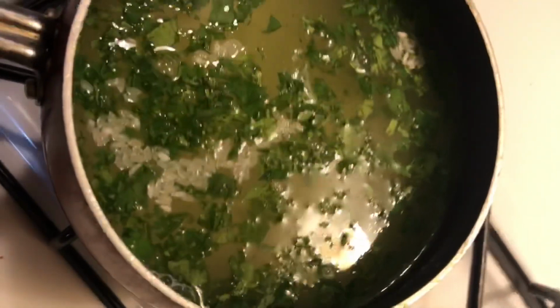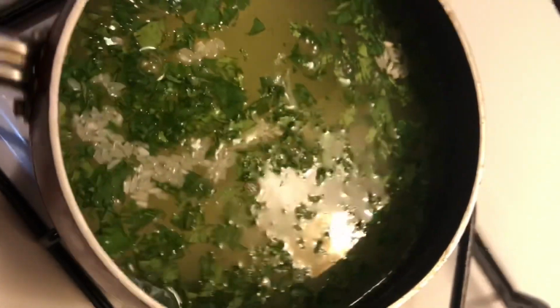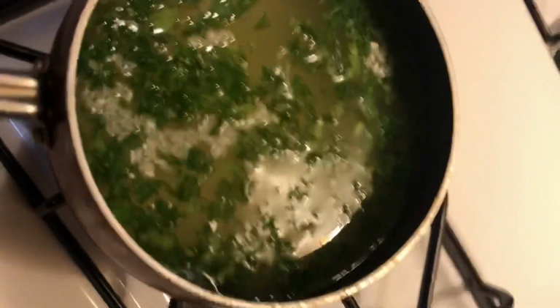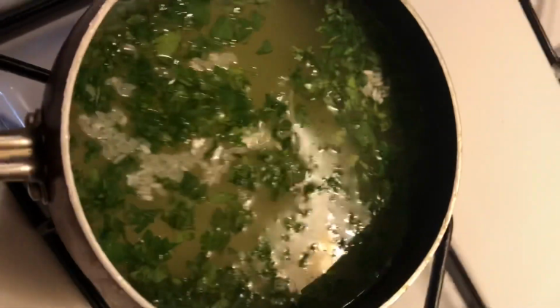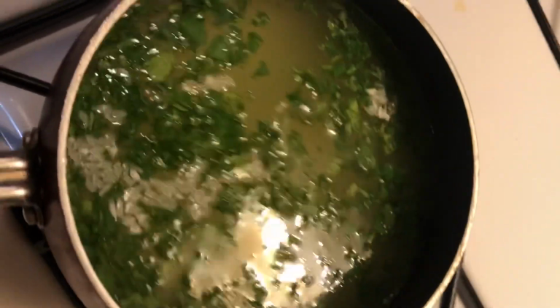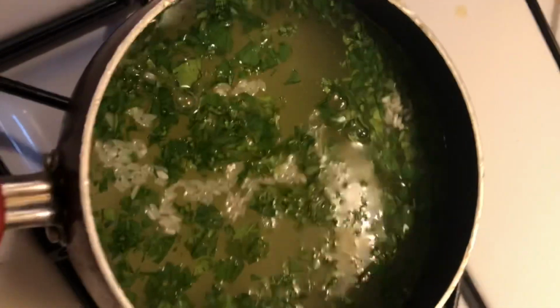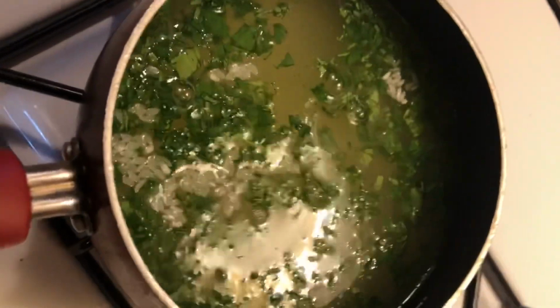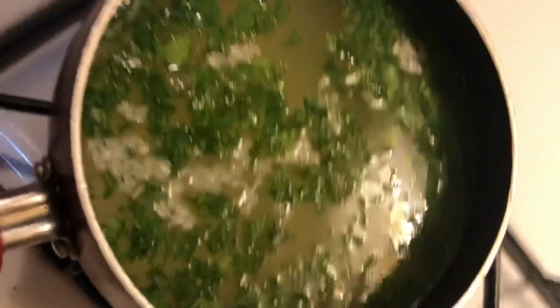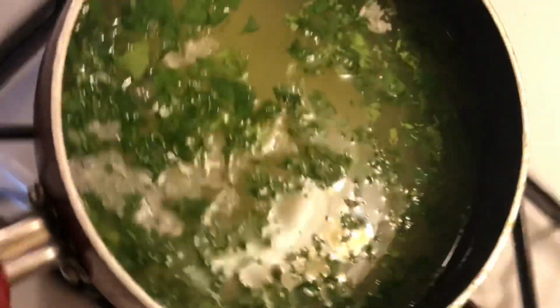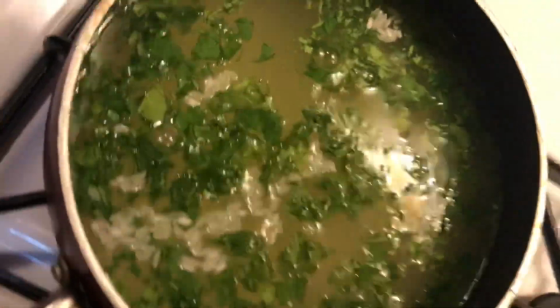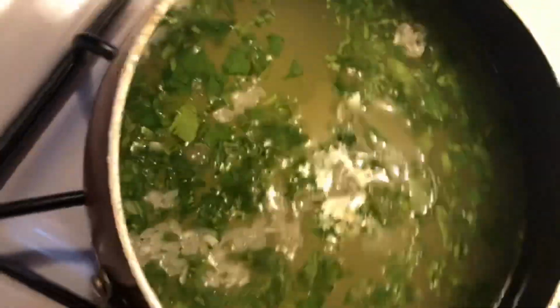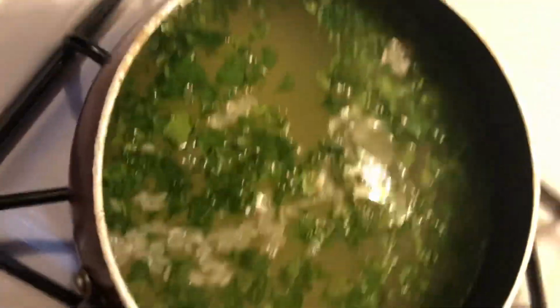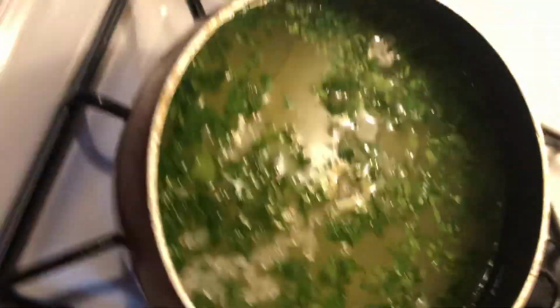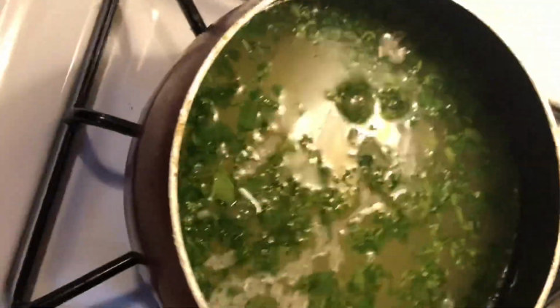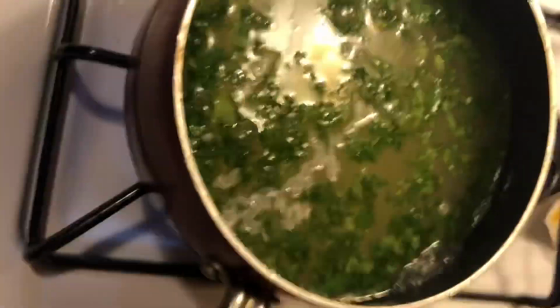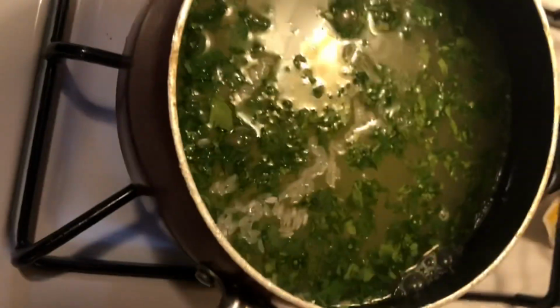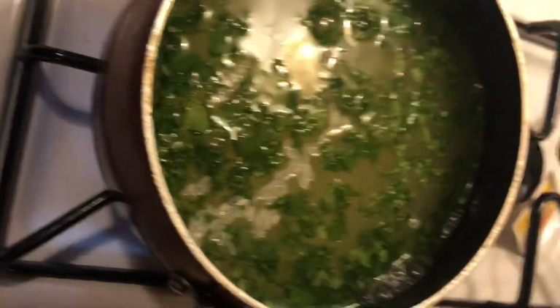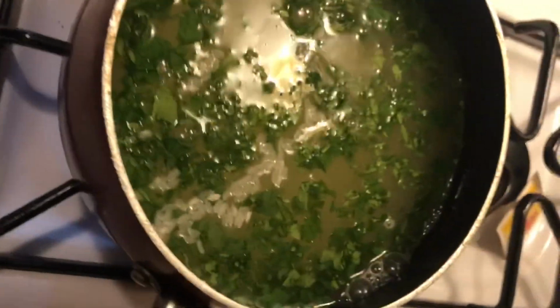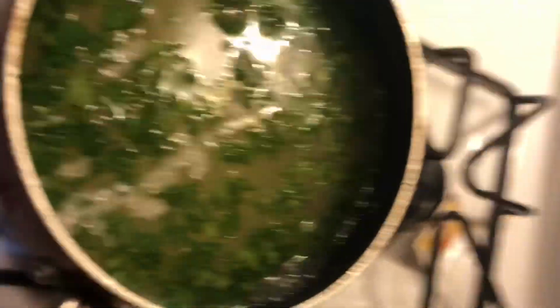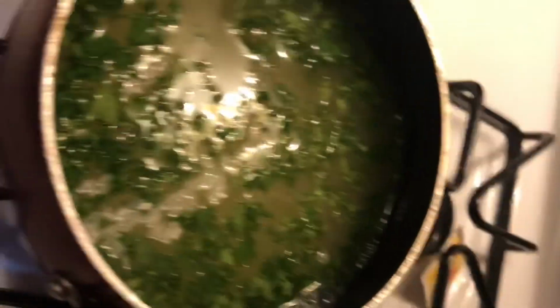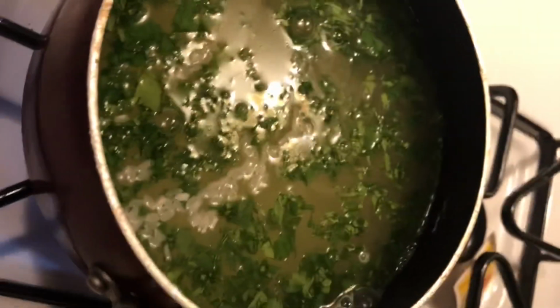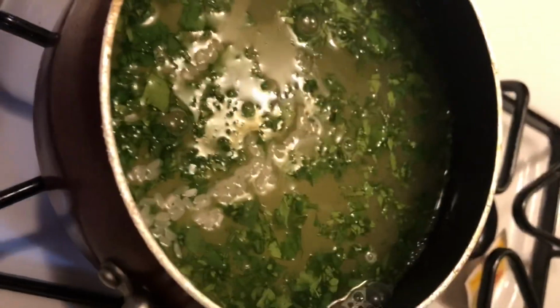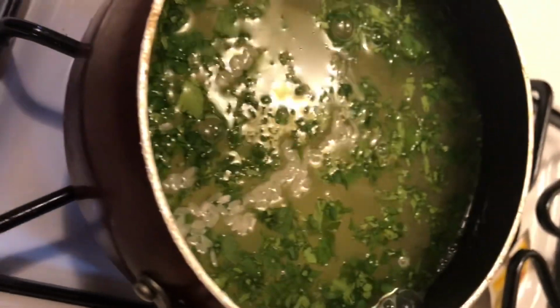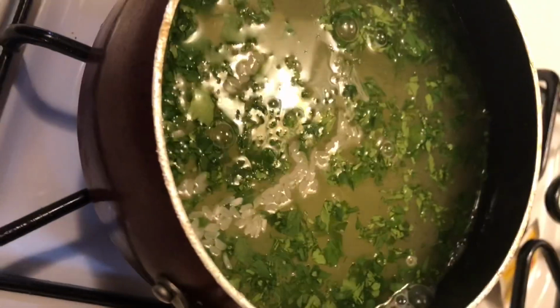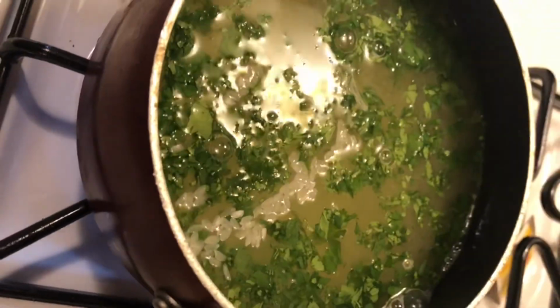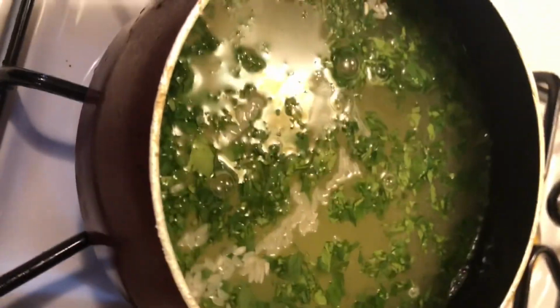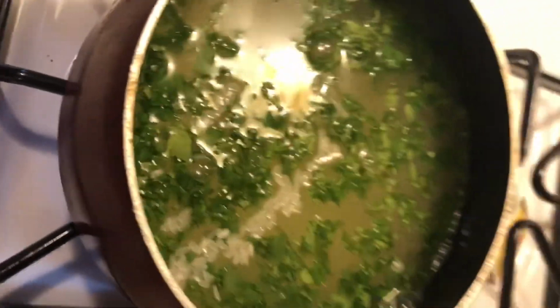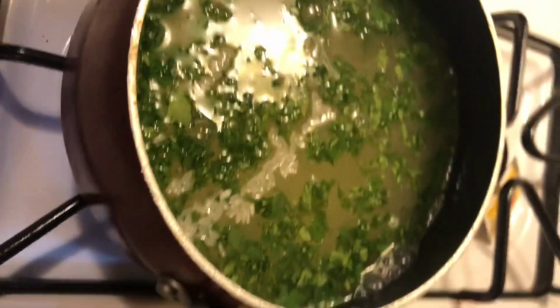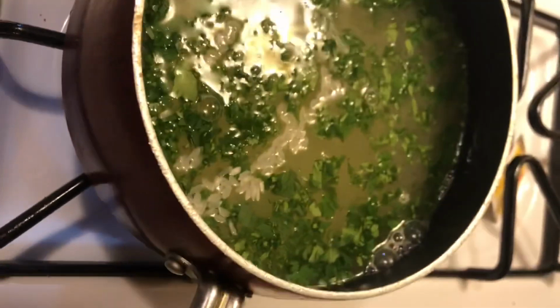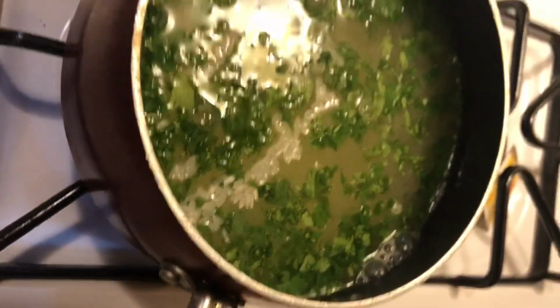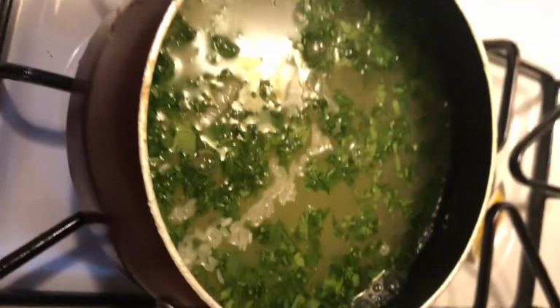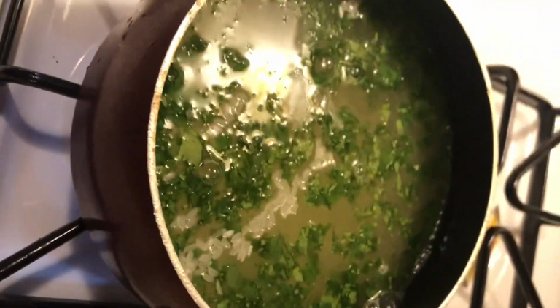I put it on the stove to let it boil. I mixed some cilantro in the middle to give it that flavor.